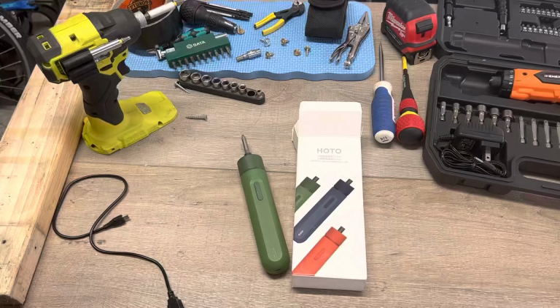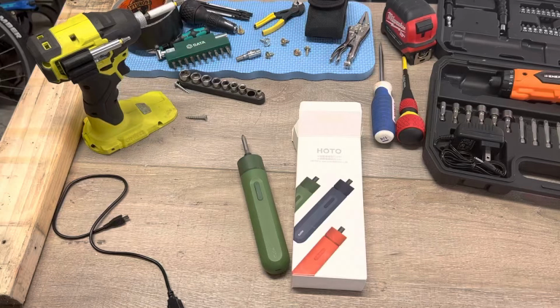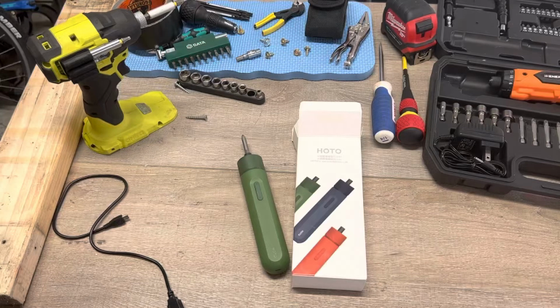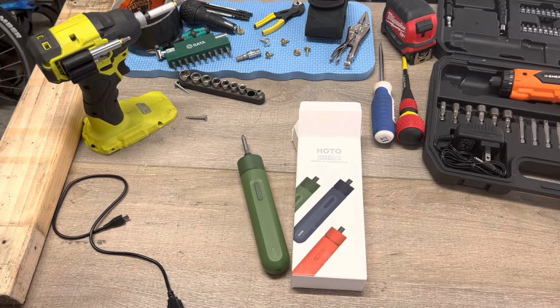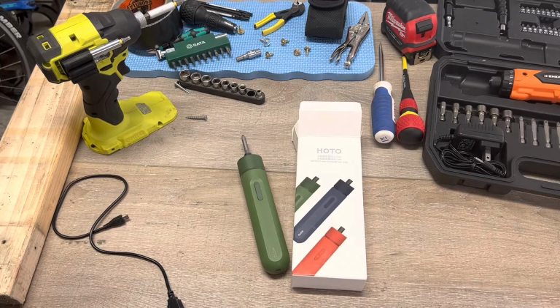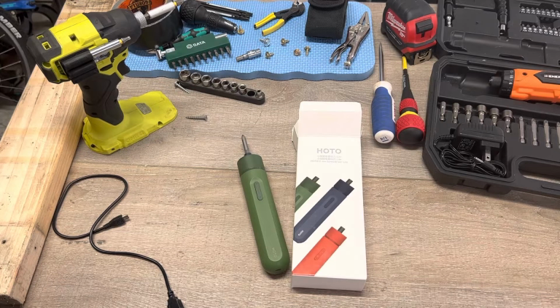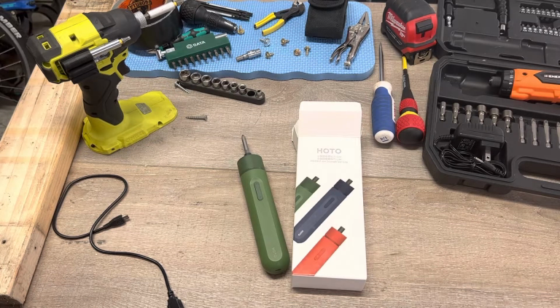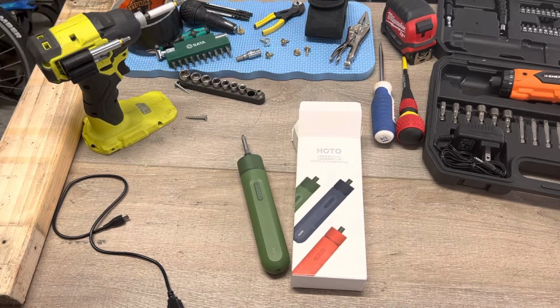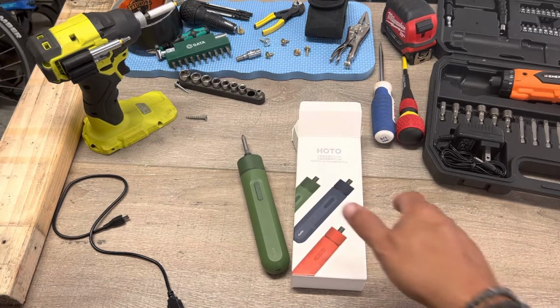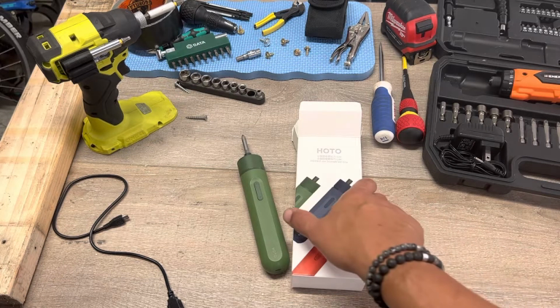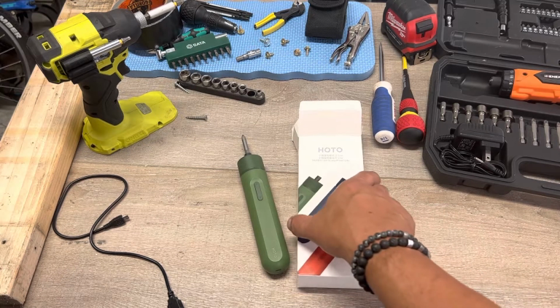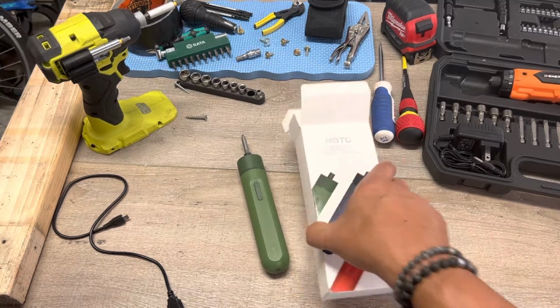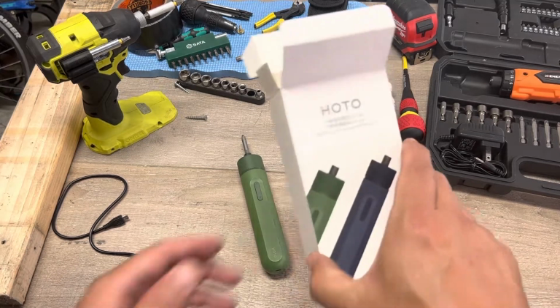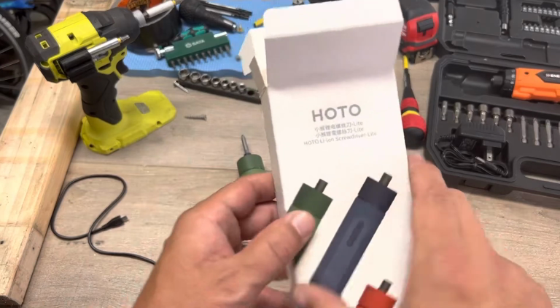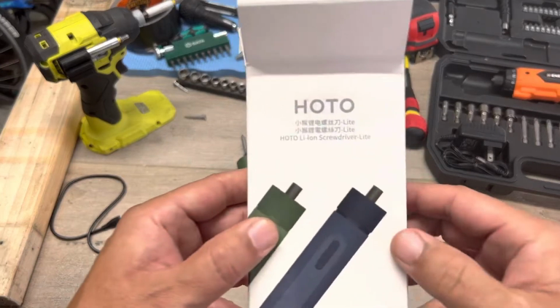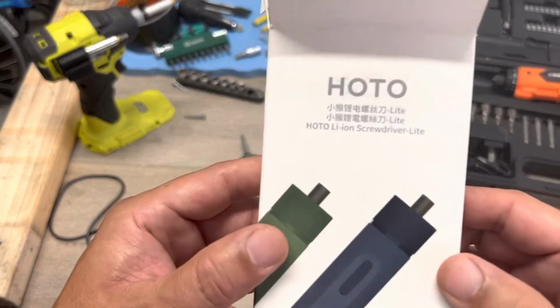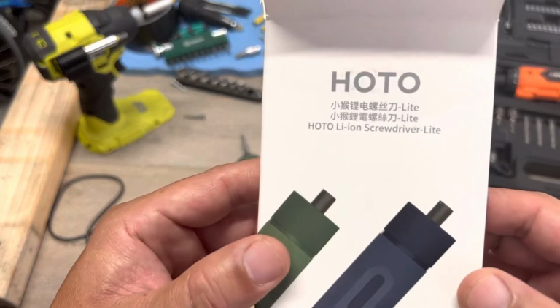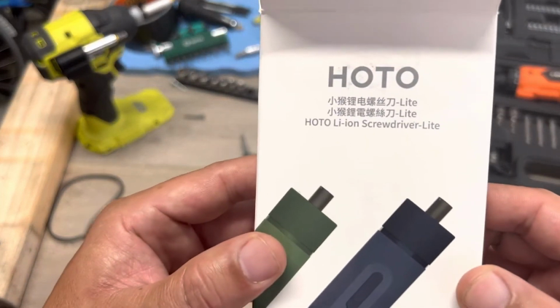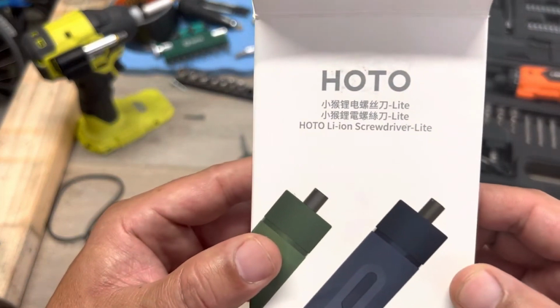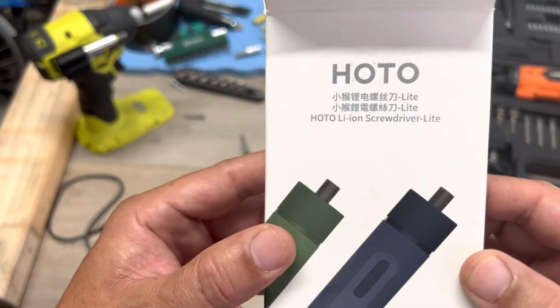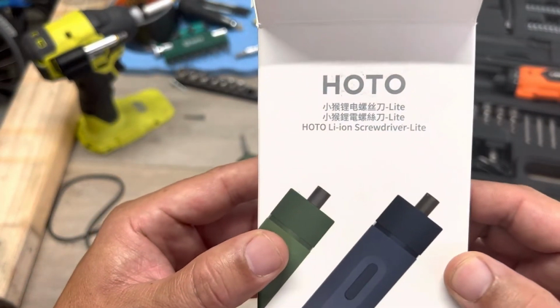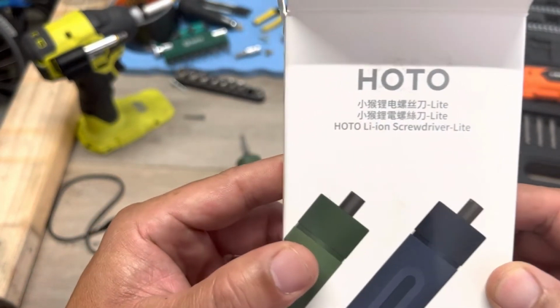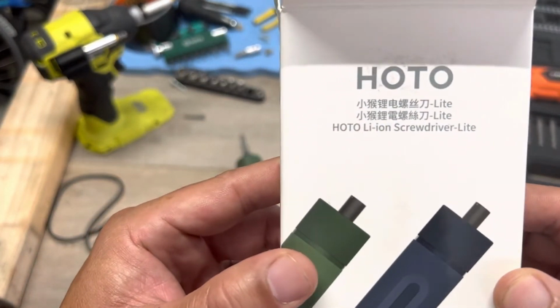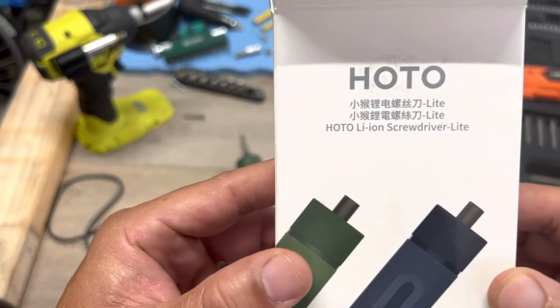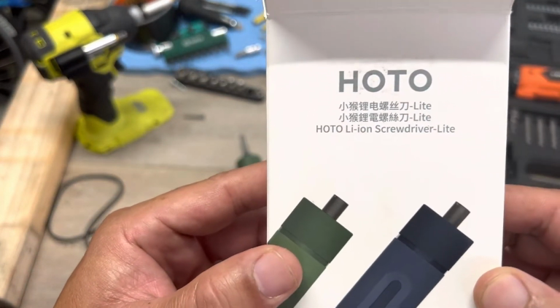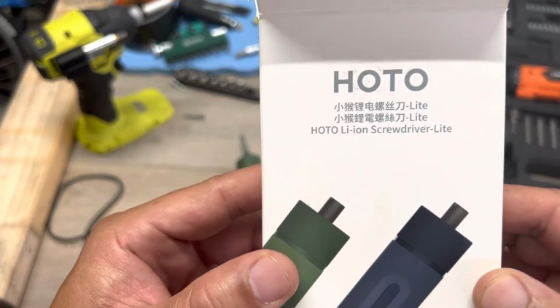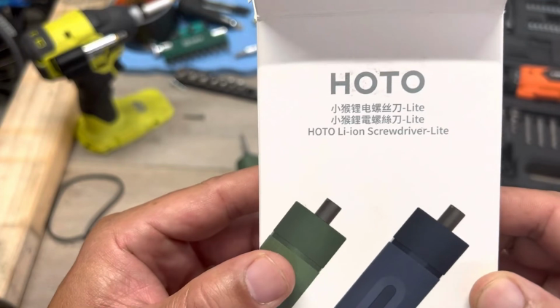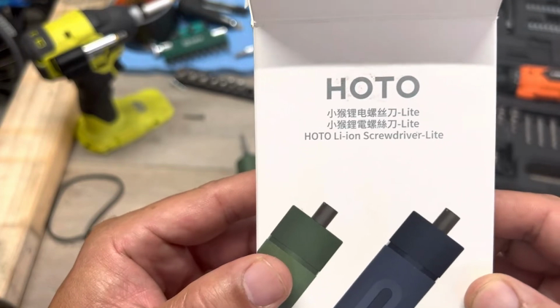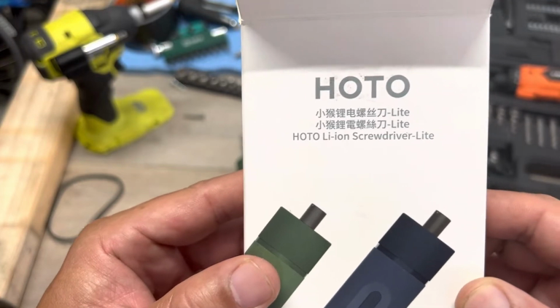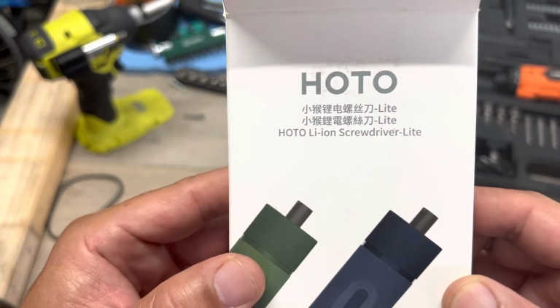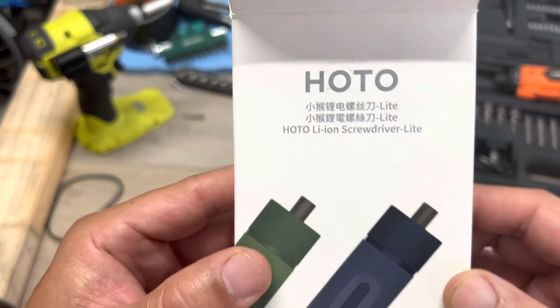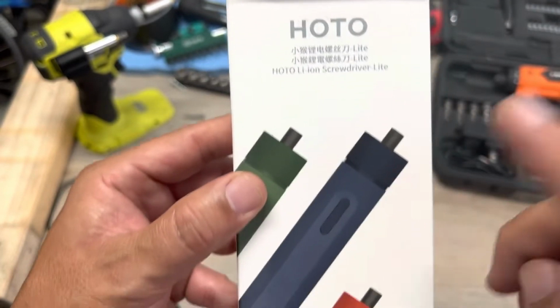Thanks for checking in. I'm doing a review on this guy that really surprised me — the HOTO Li-Ion Screwdriver Light.